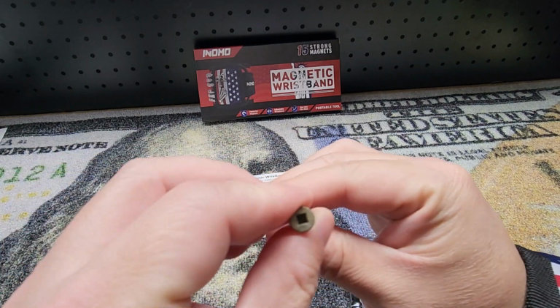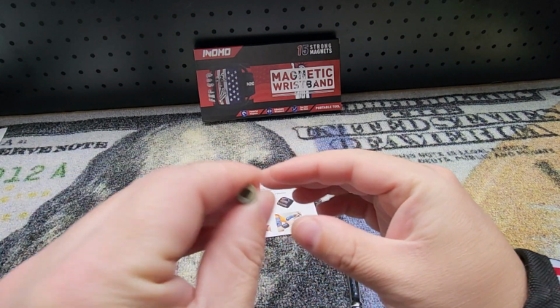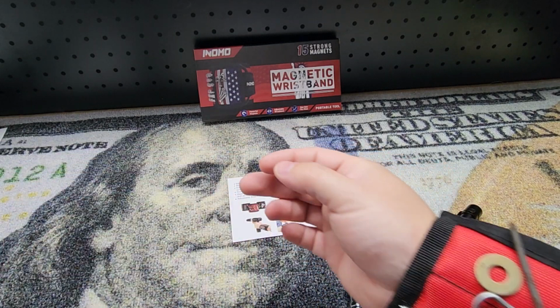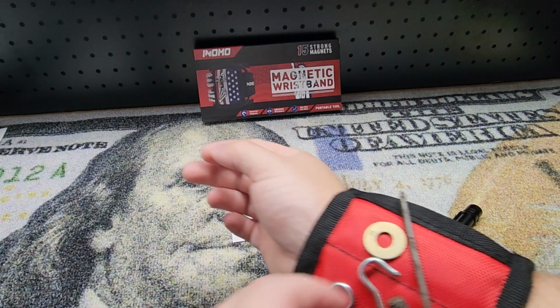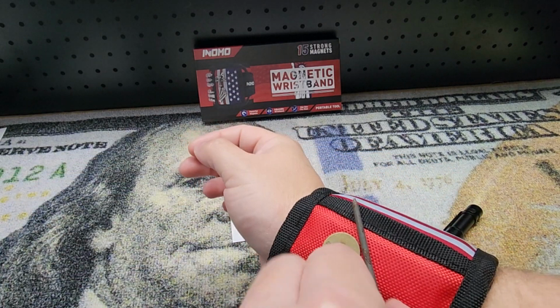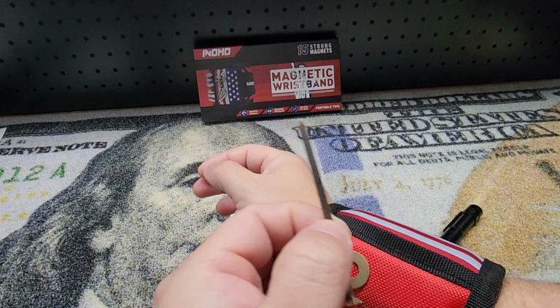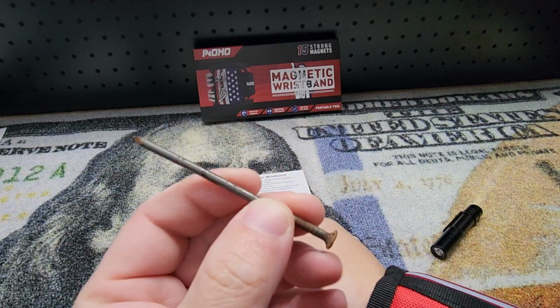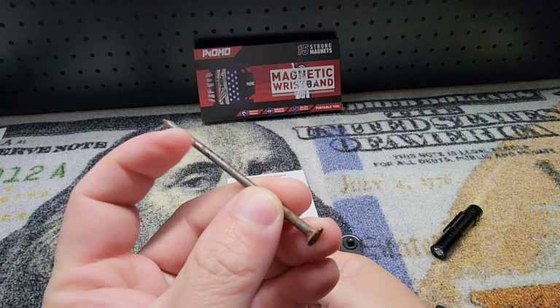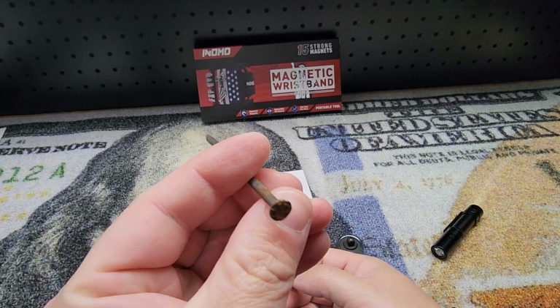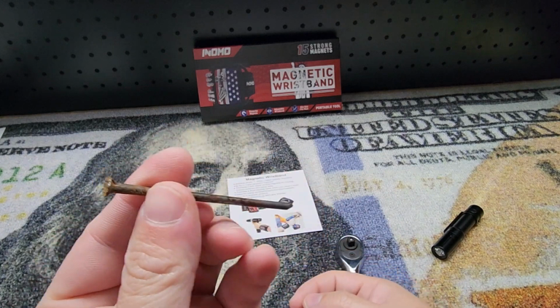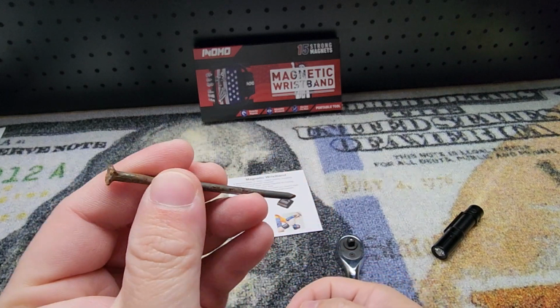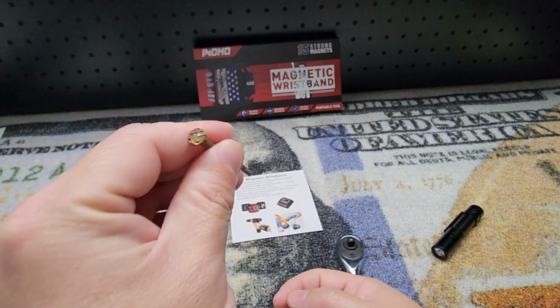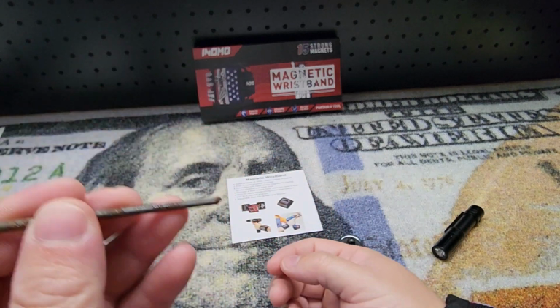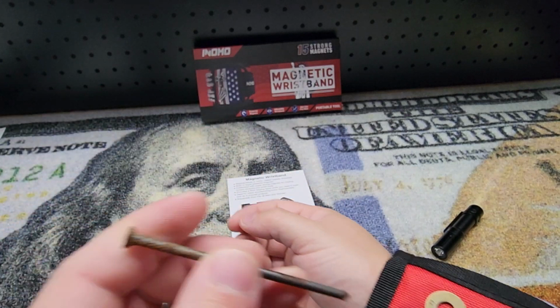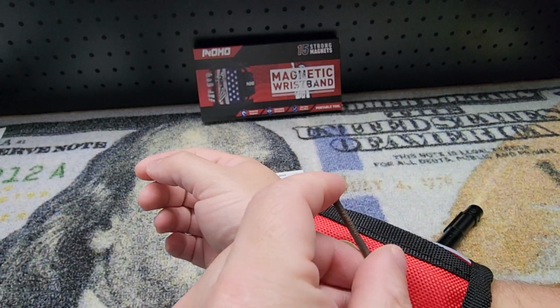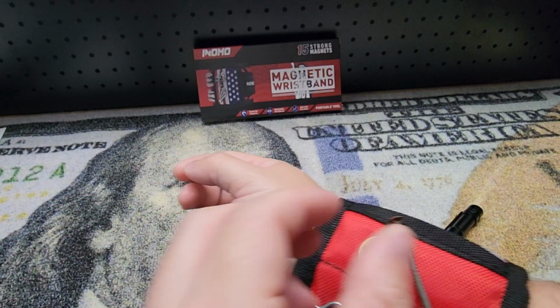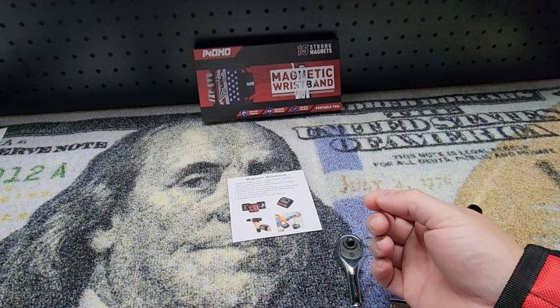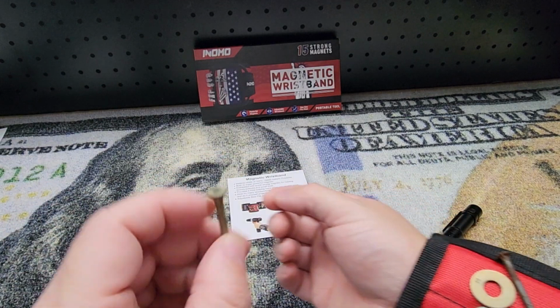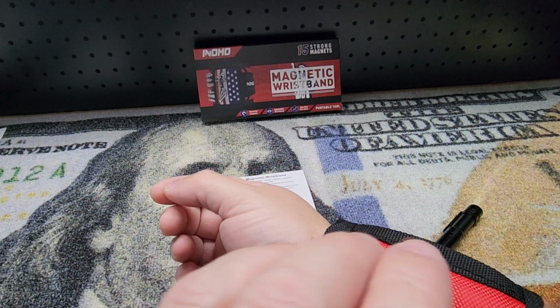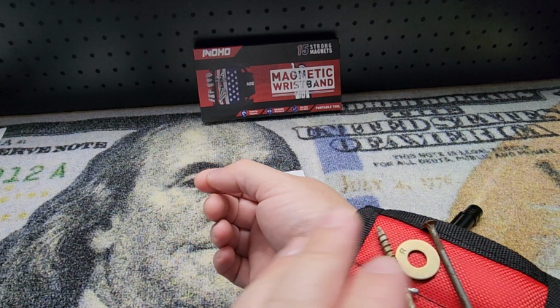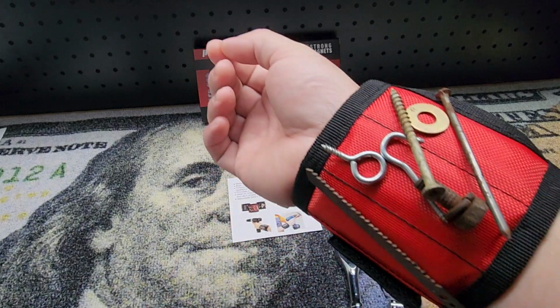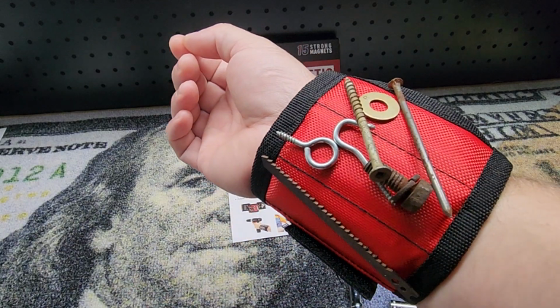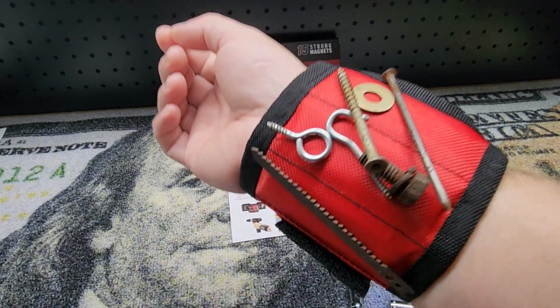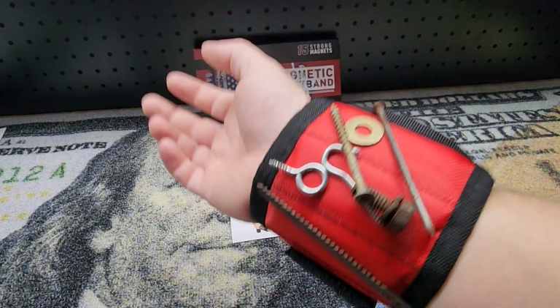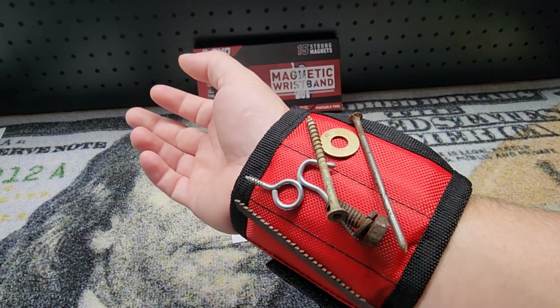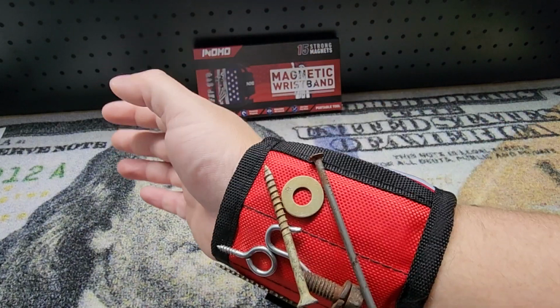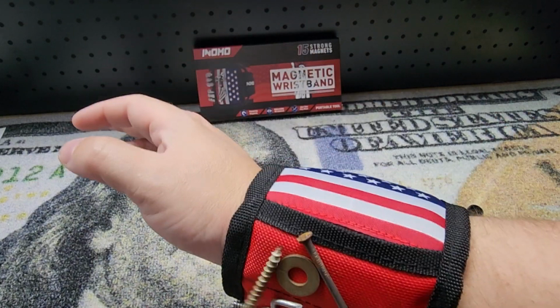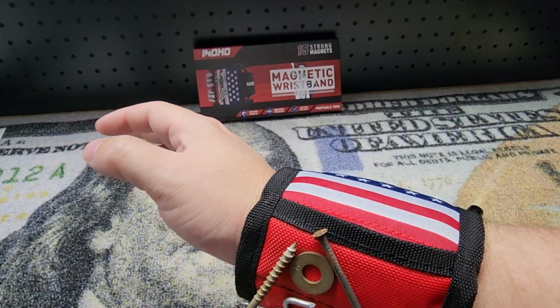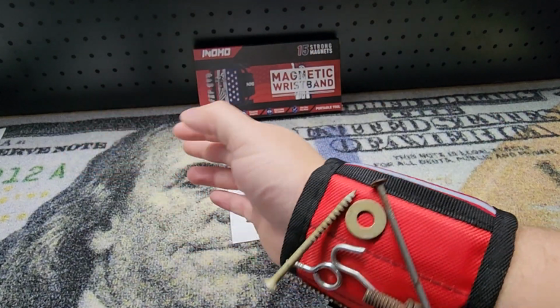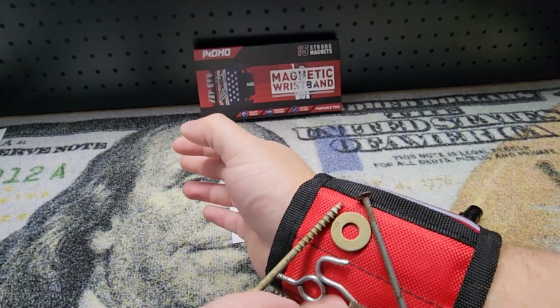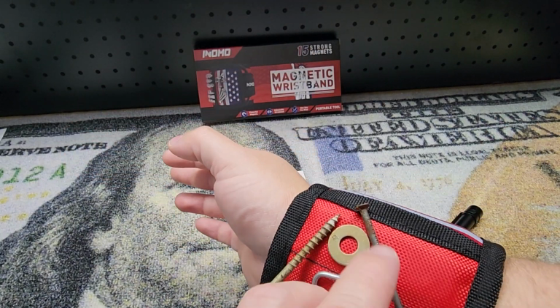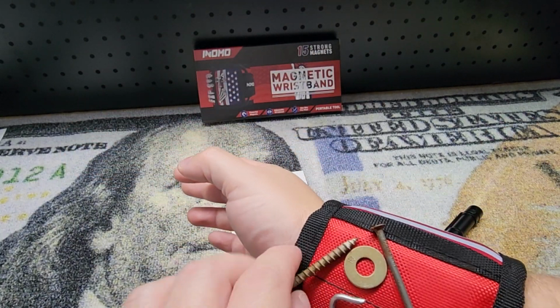Maybe you've got different types of screws you need — you put your bits on there, you put the screw in, and then you've got to drill a hole. This is a nail but we're going to pretend it's a drill bit. We go ahead and drill our hole, then we go back to our screw — it works perfectly for holding all your stuff.